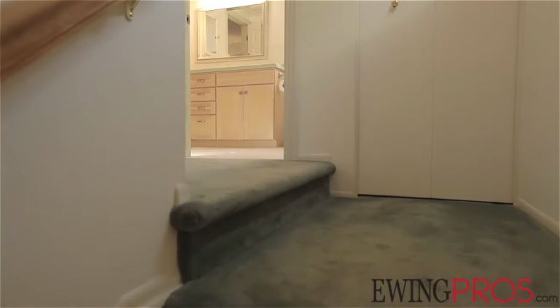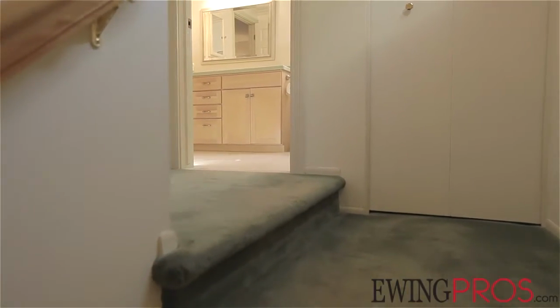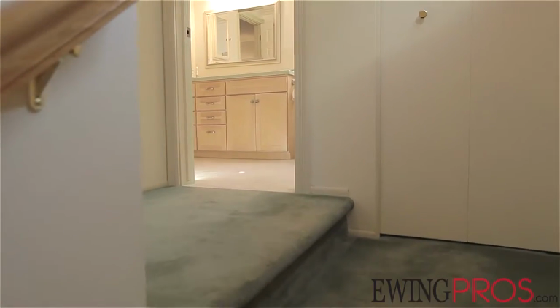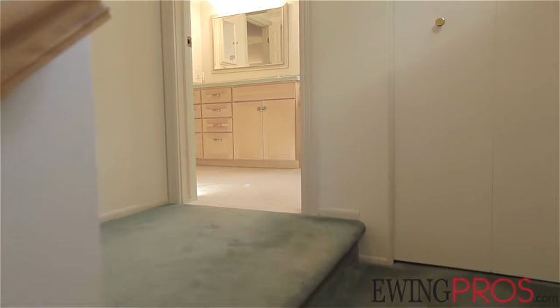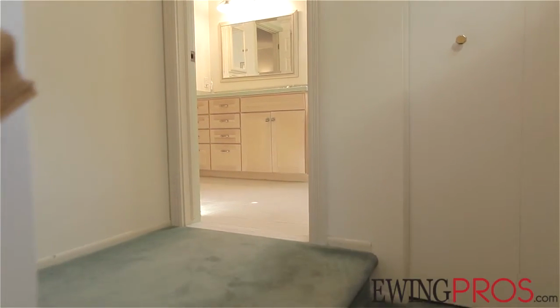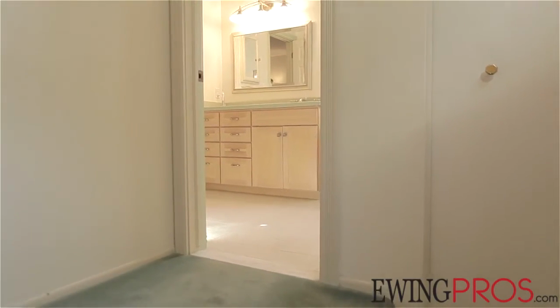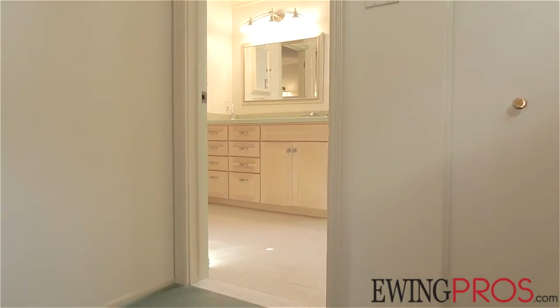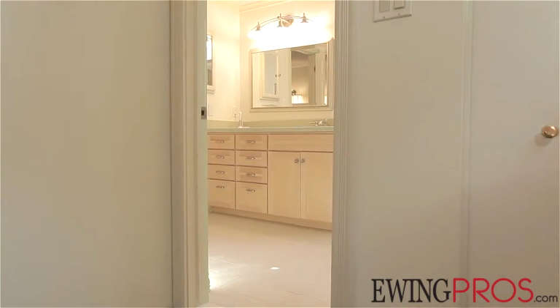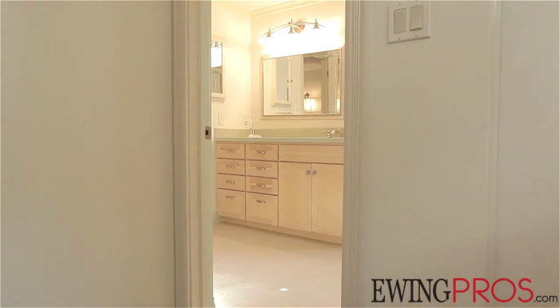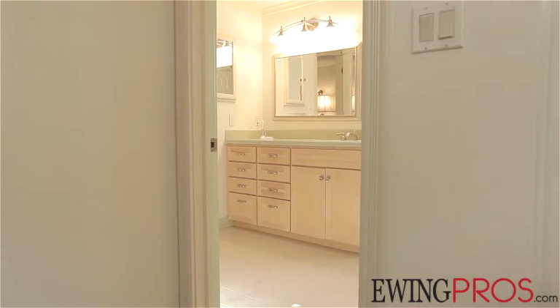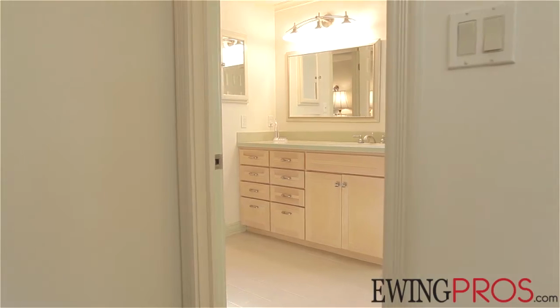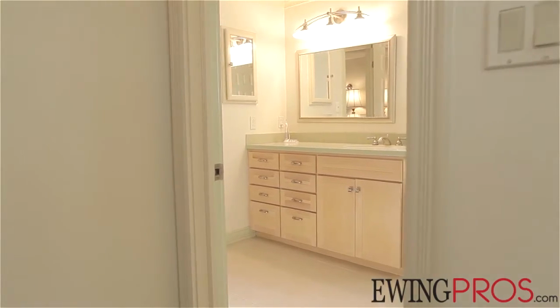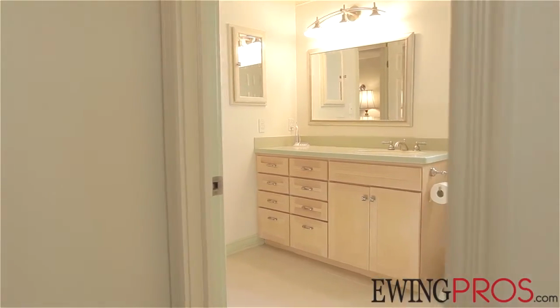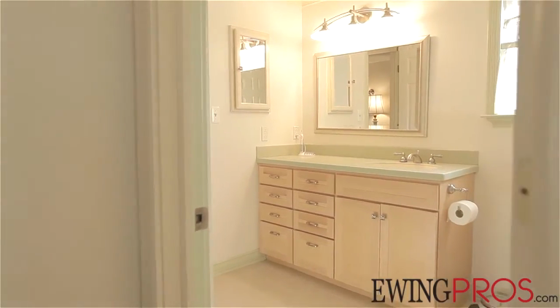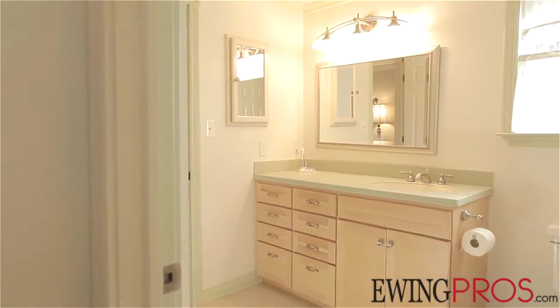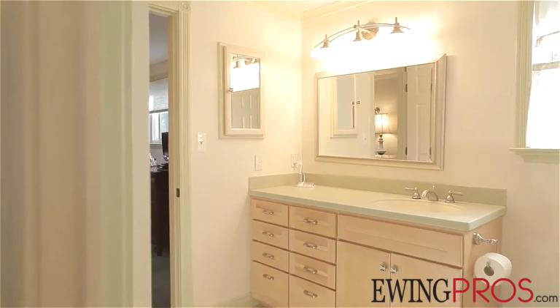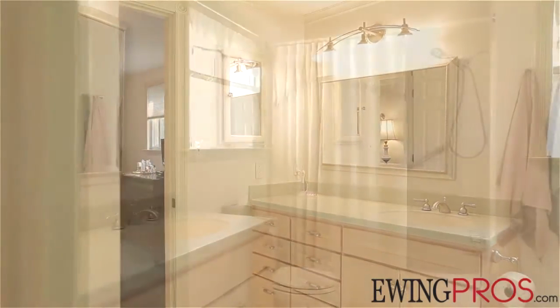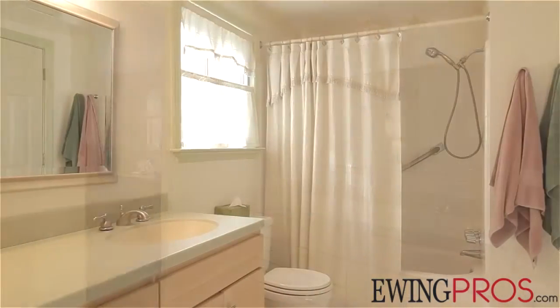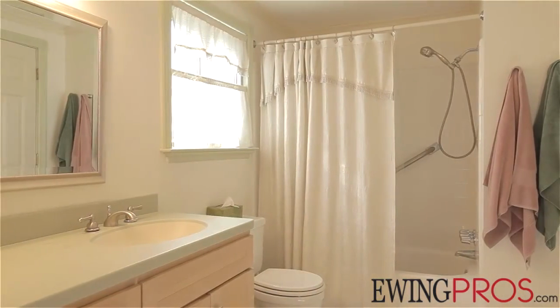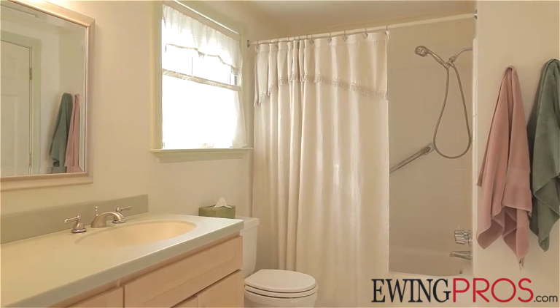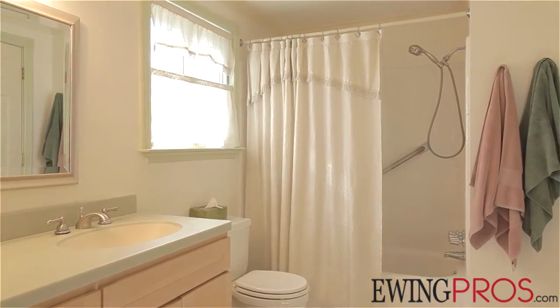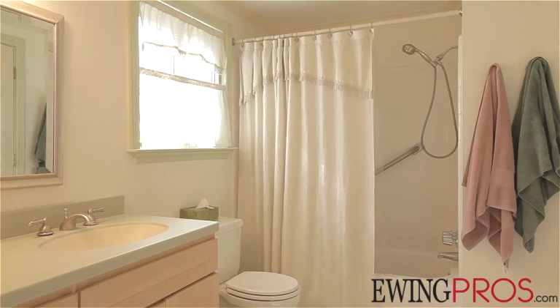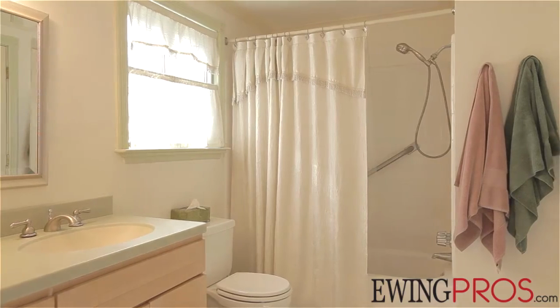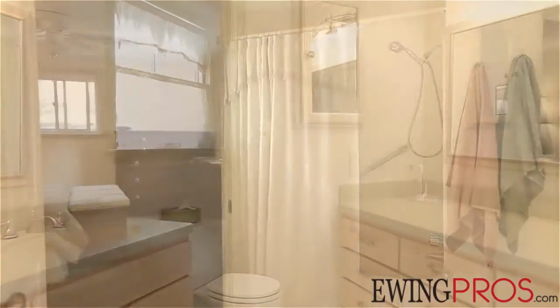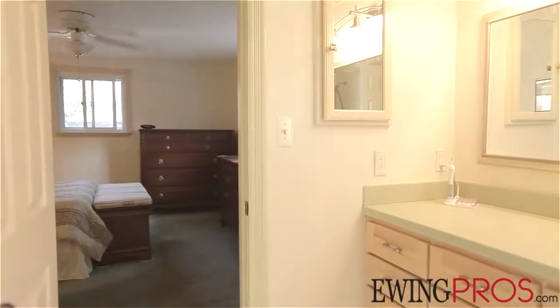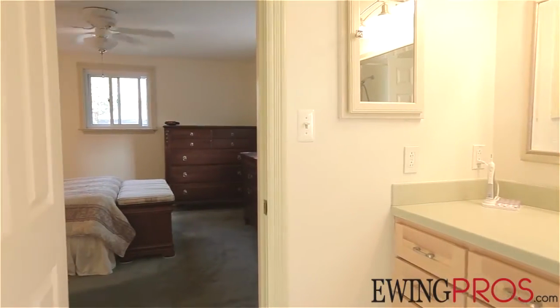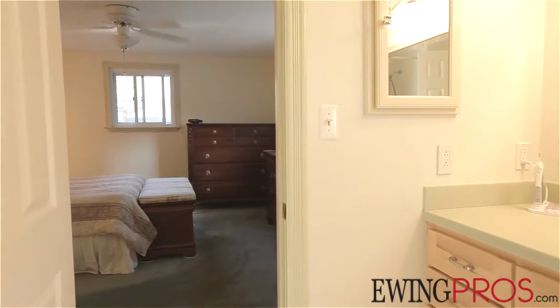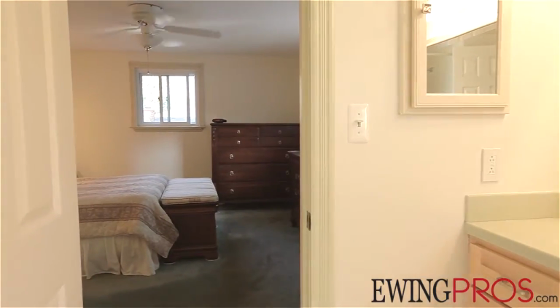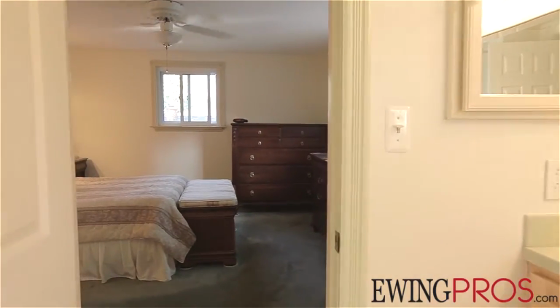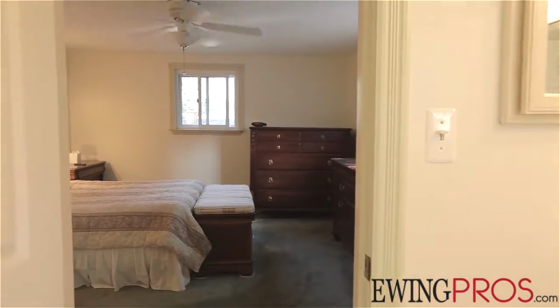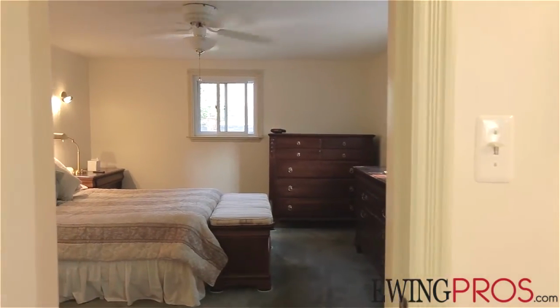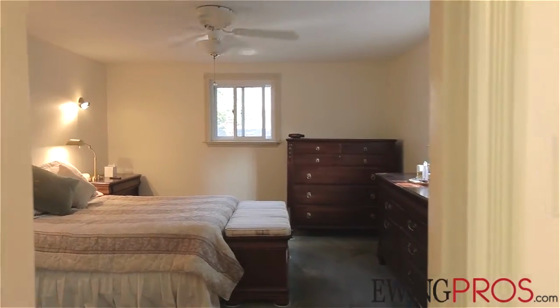The second floor is home to three flexible bedrooms and one full bath, including the master suite. The master bath features maple cabinets and quarry counters. Additionally, newer Anderson windows can be found throughout the second floor of the home.